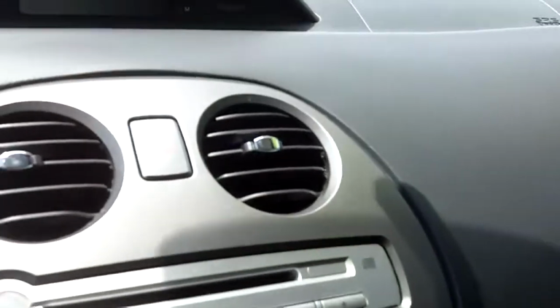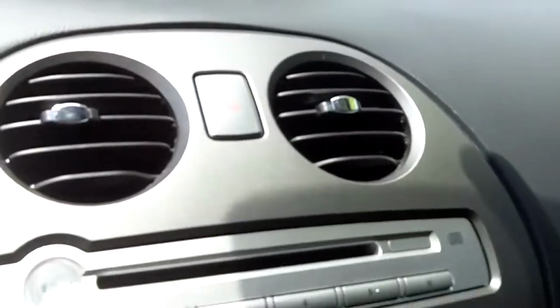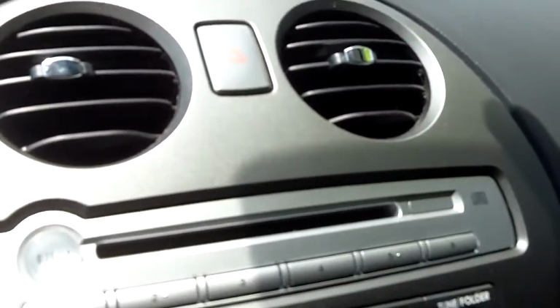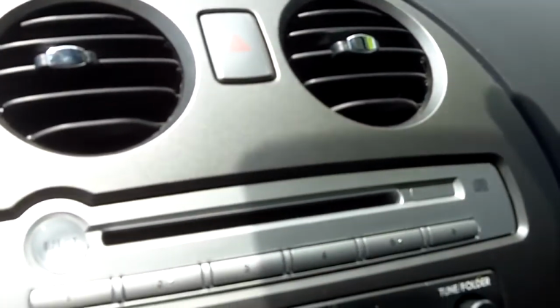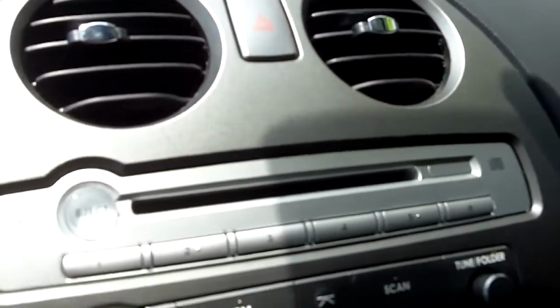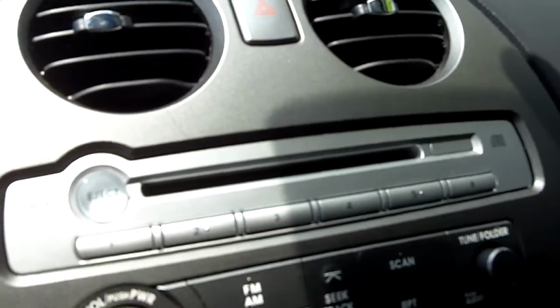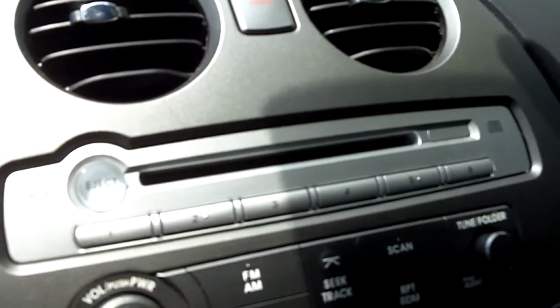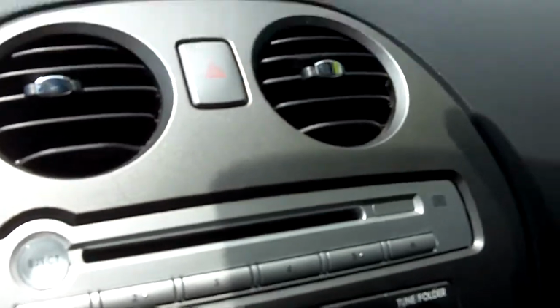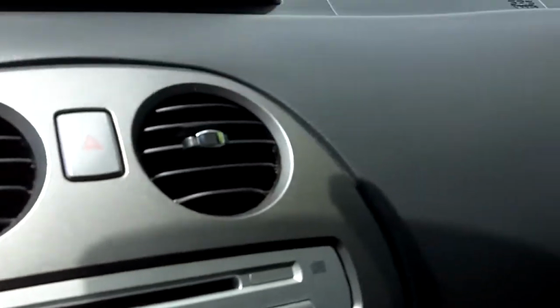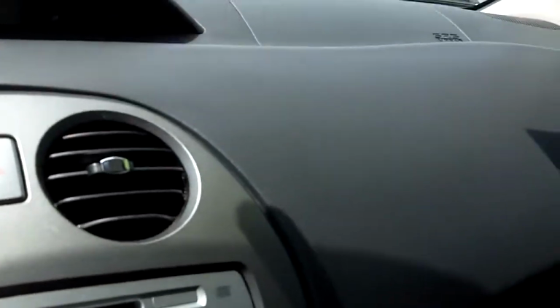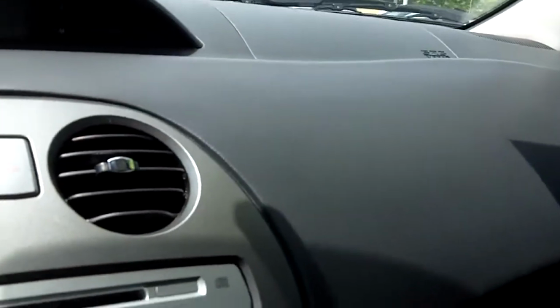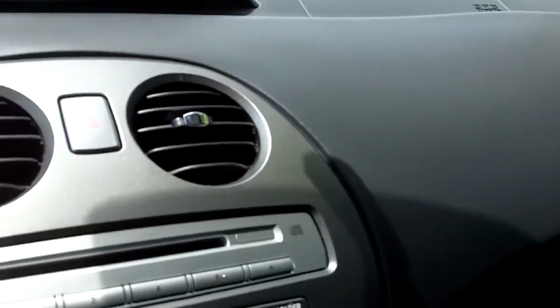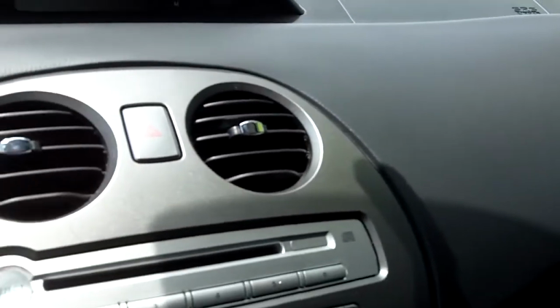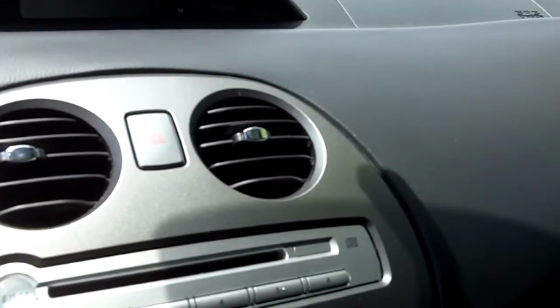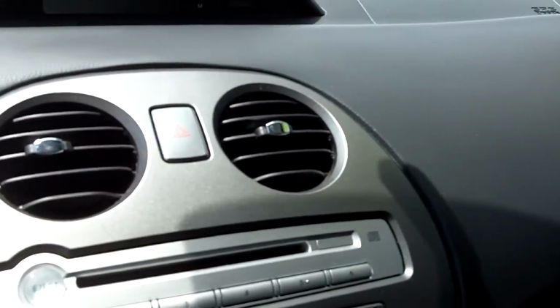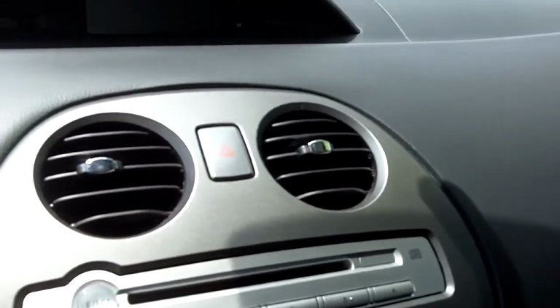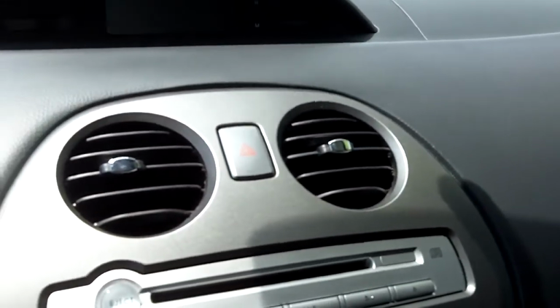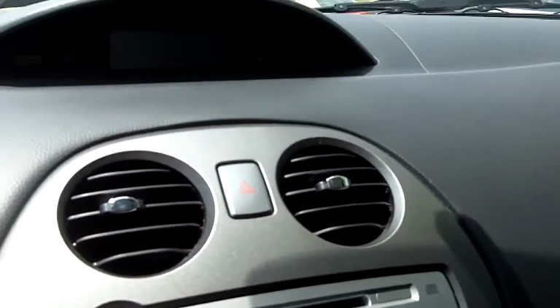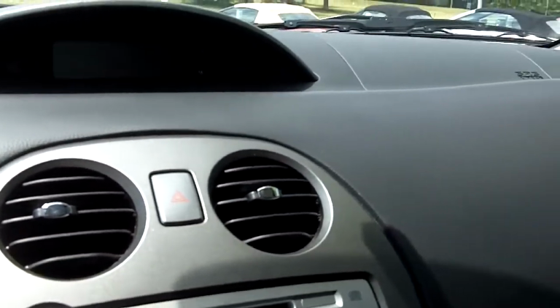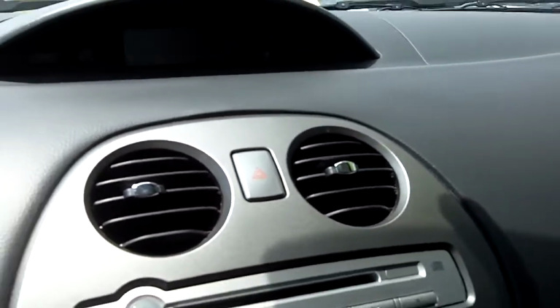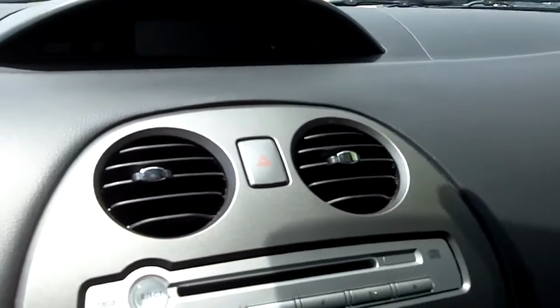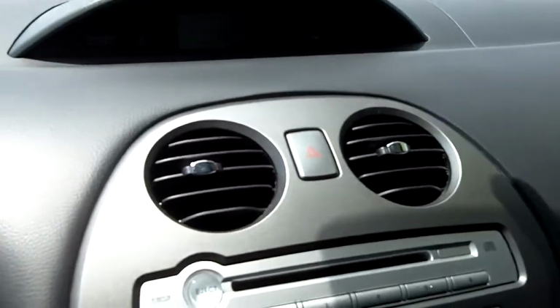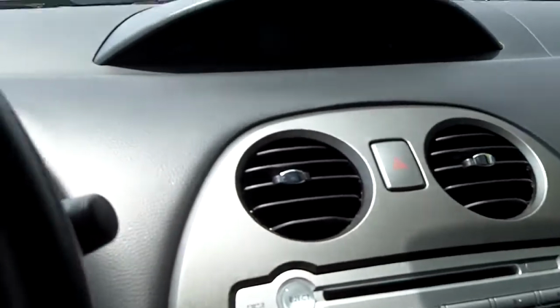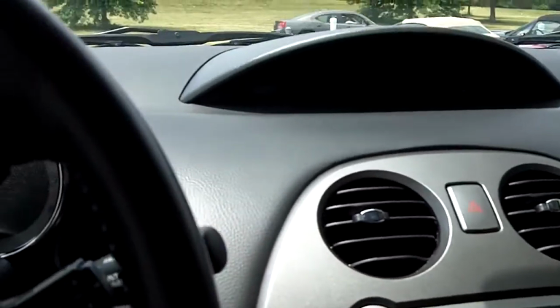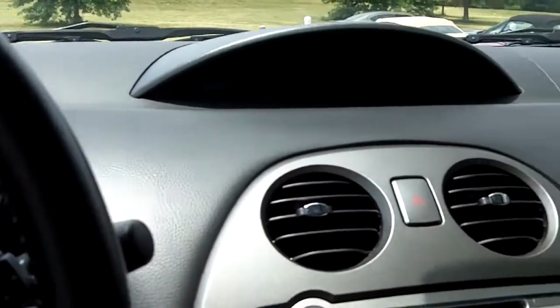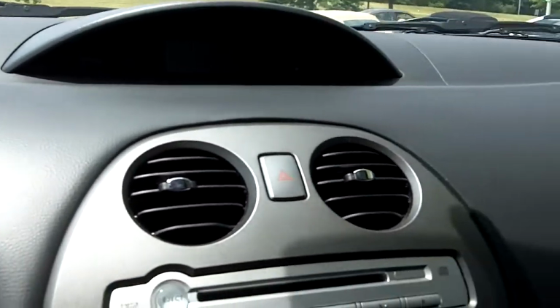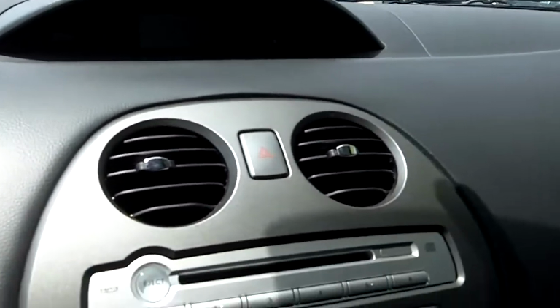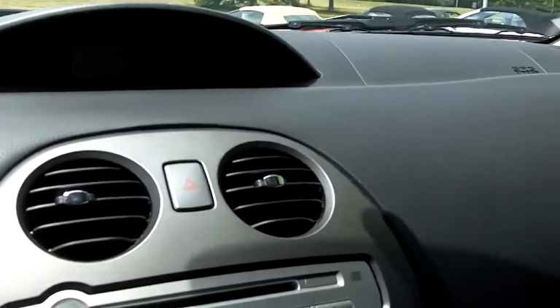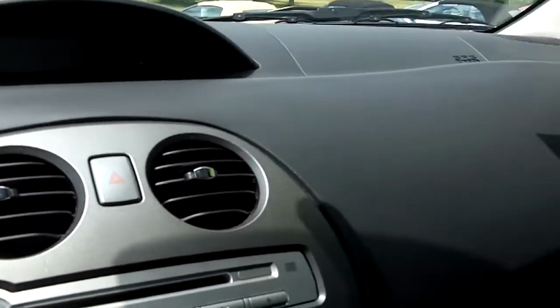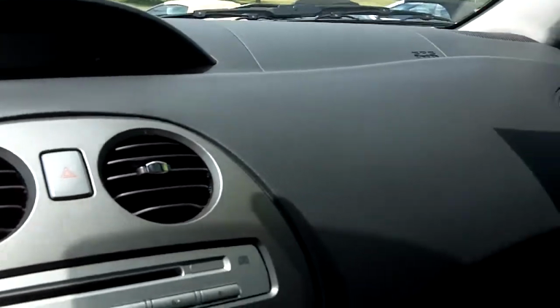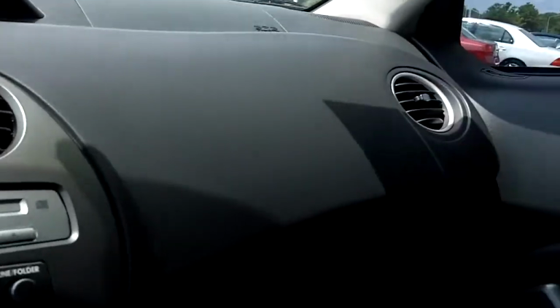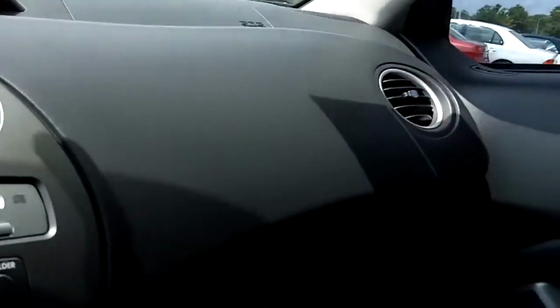CD player — it also plays MP3. You really can't get anything better than that because you can just load up a CD and play tons and tons of music.